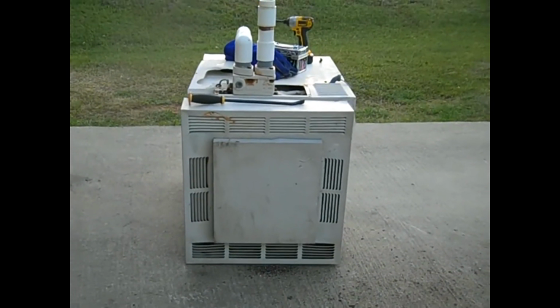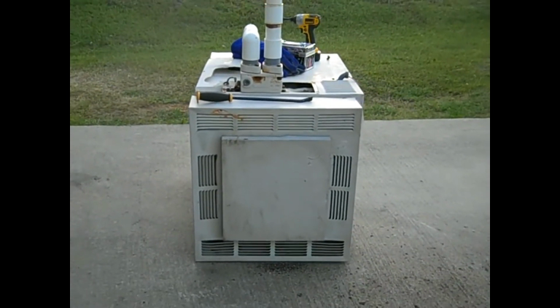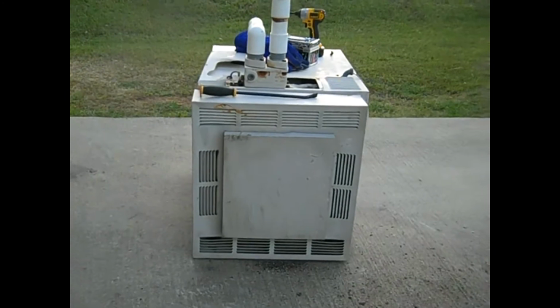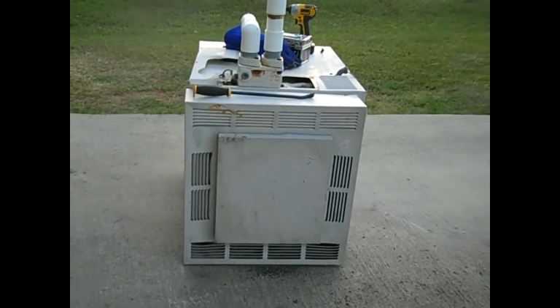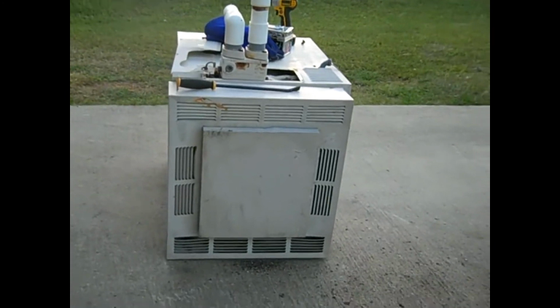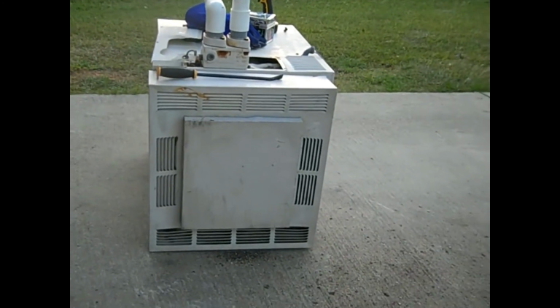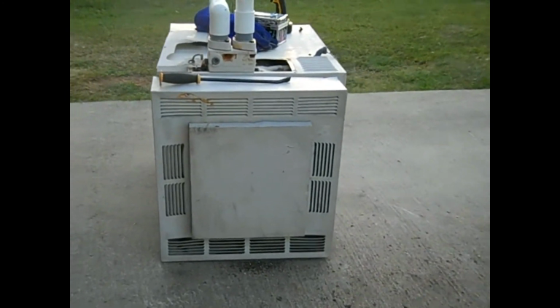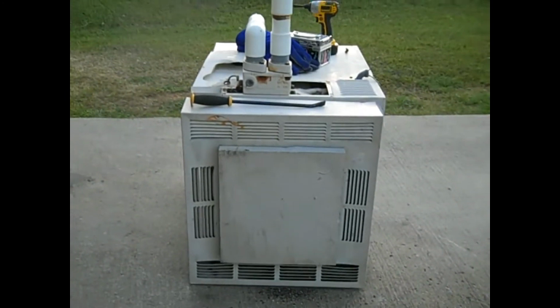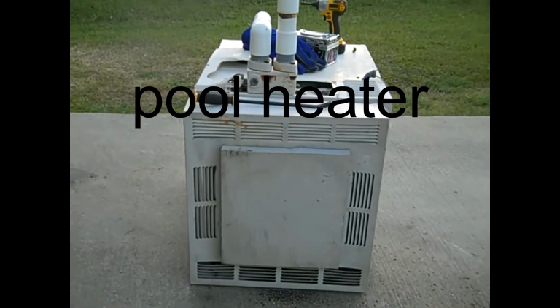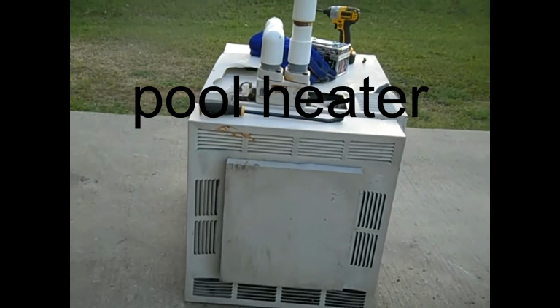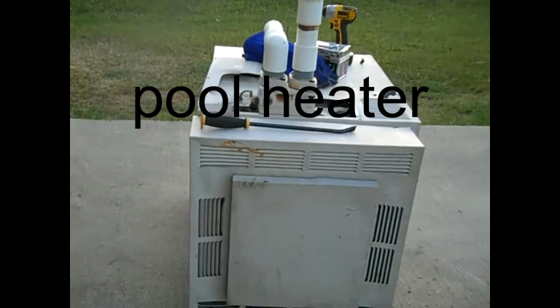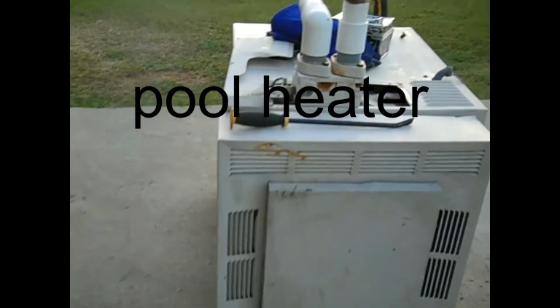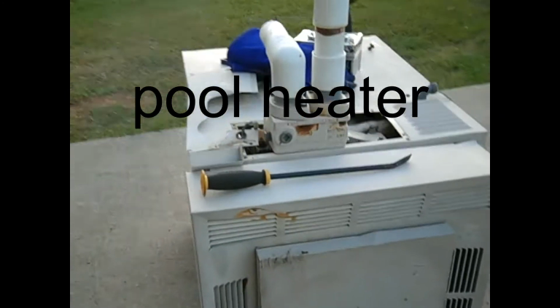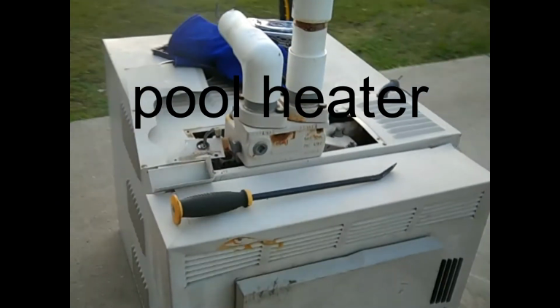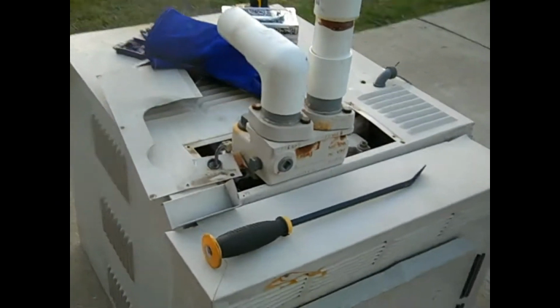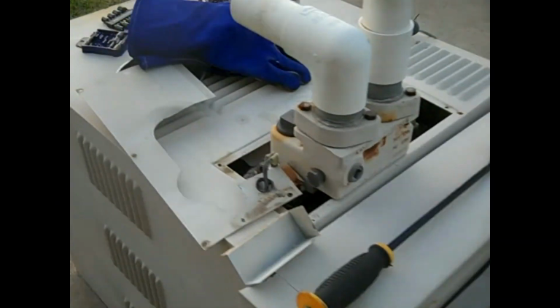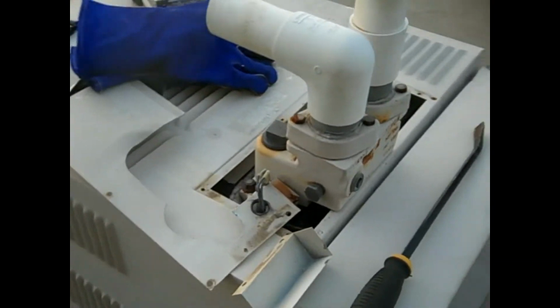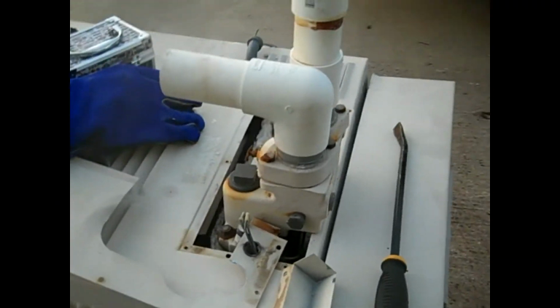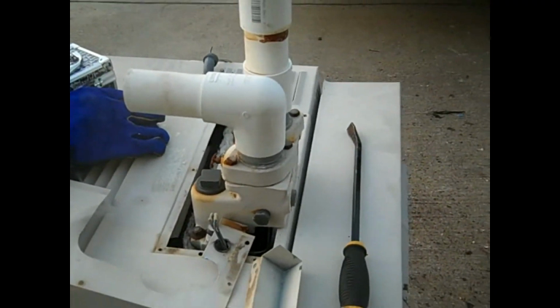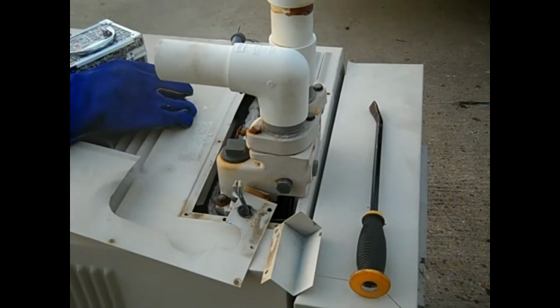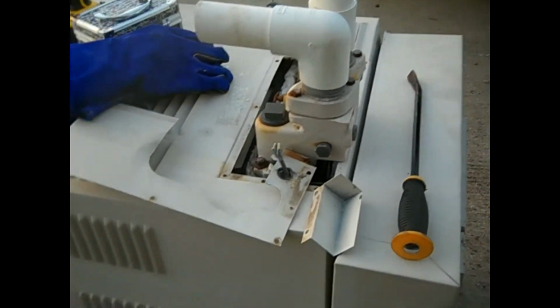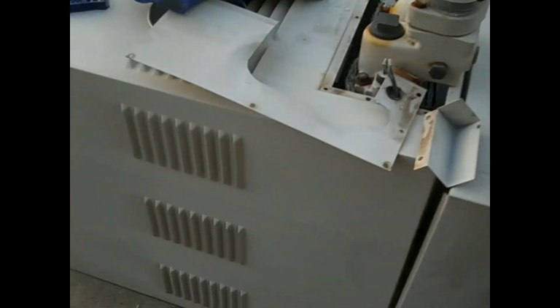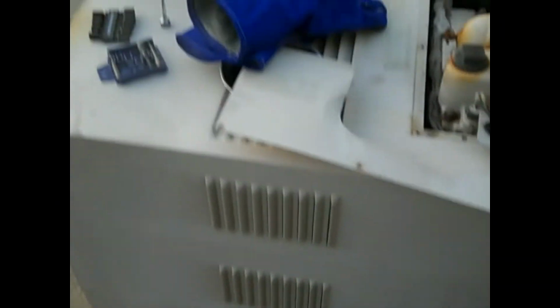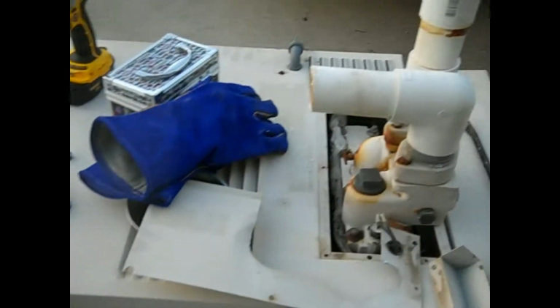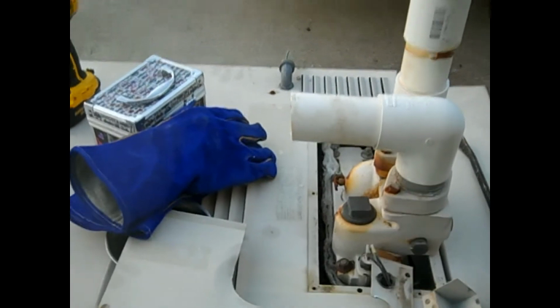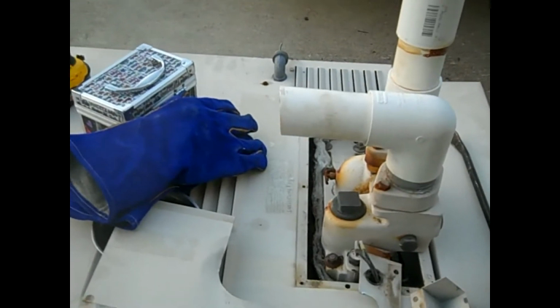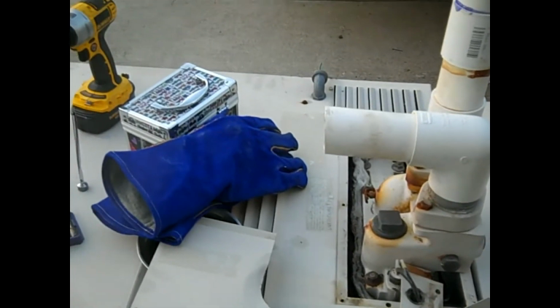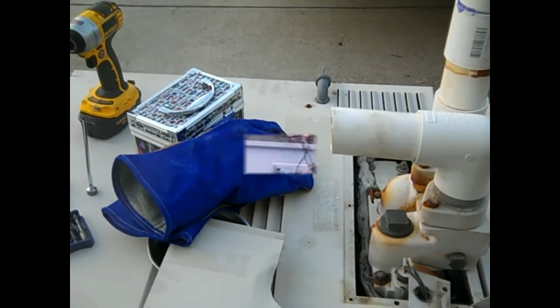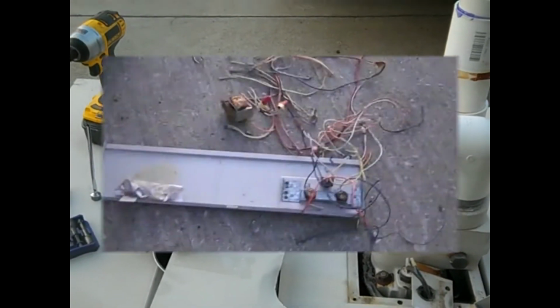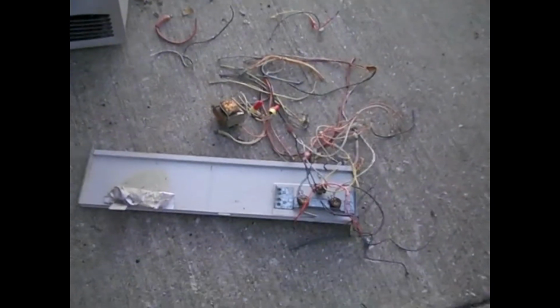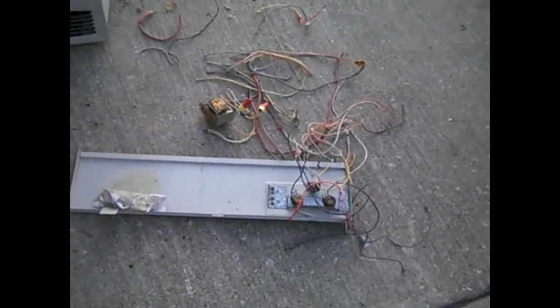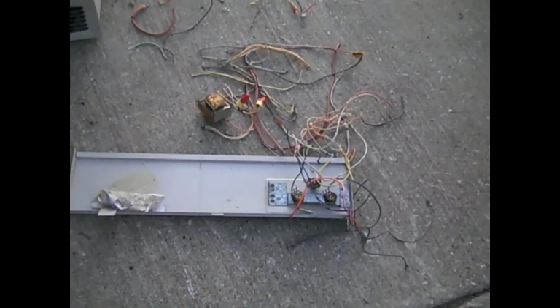Hey, what's up guys, this is Jerry. I went and picked up a water heater, so I'm gonna break it apart and see what's inside. The guy told me it has copper in it, but we will see.